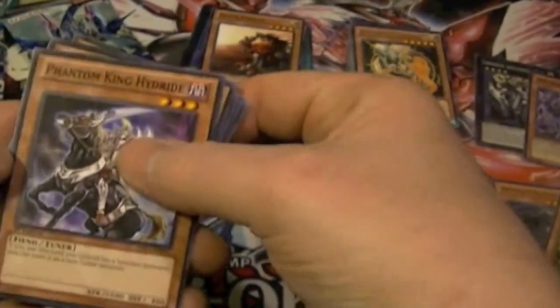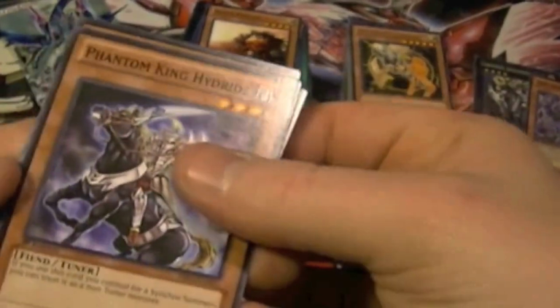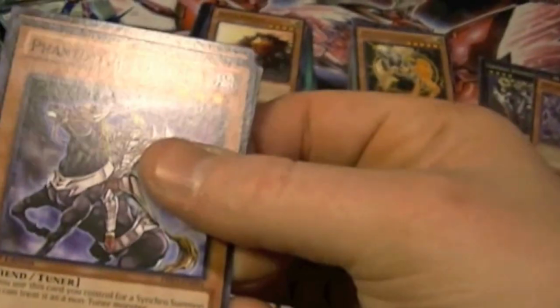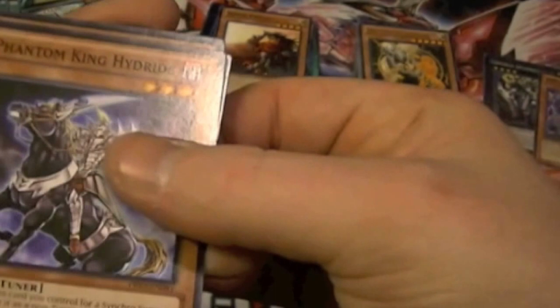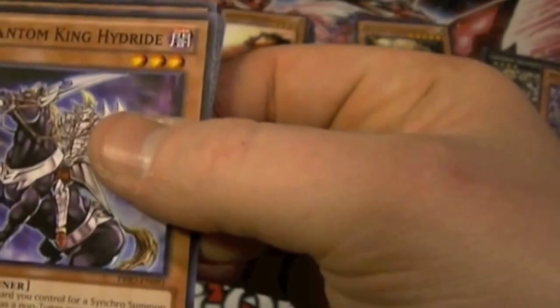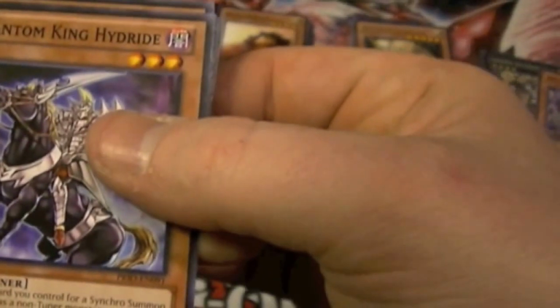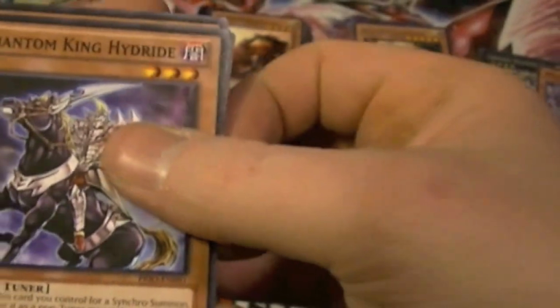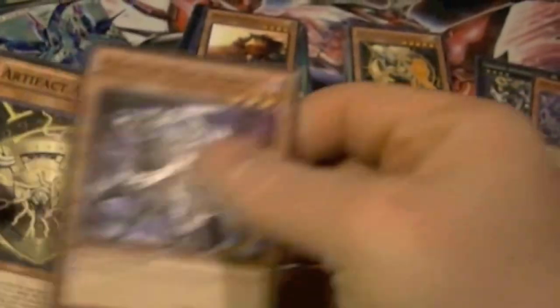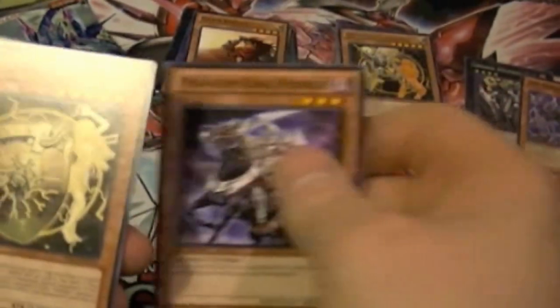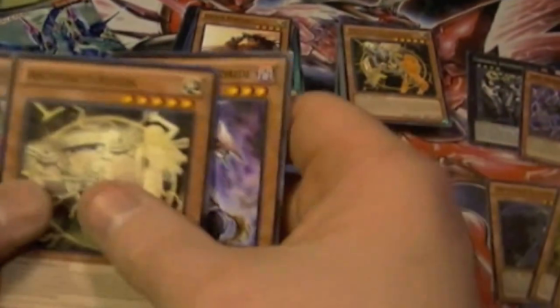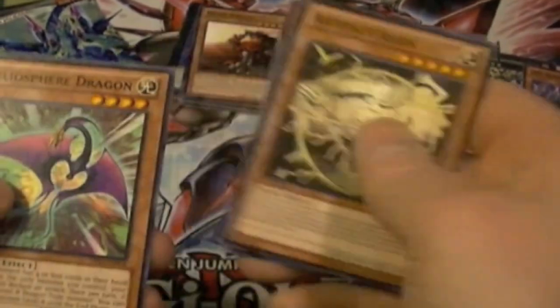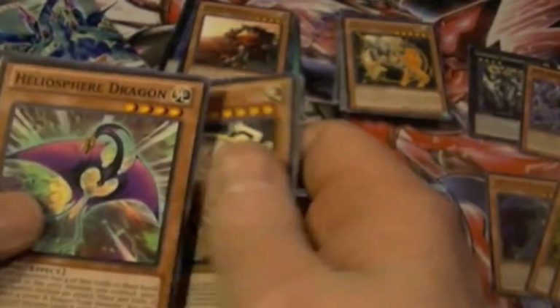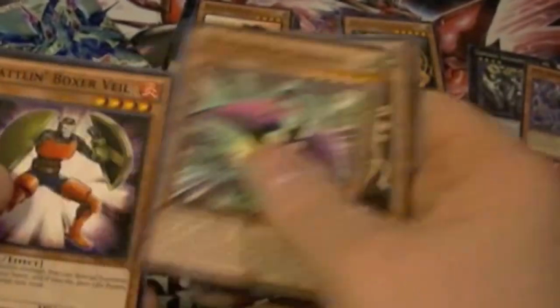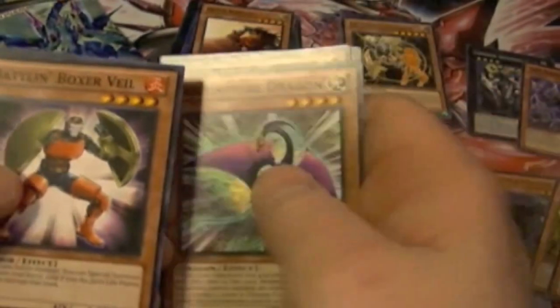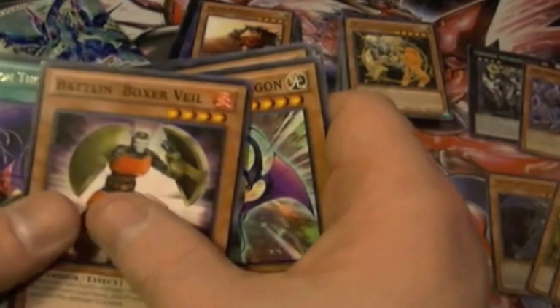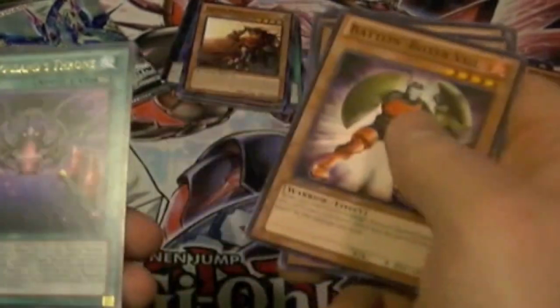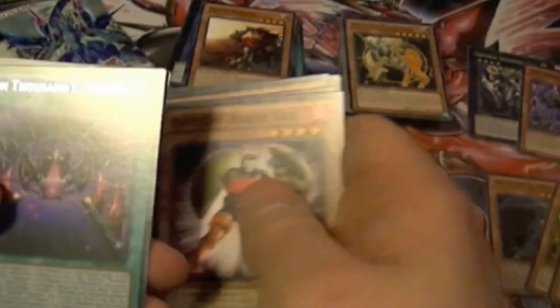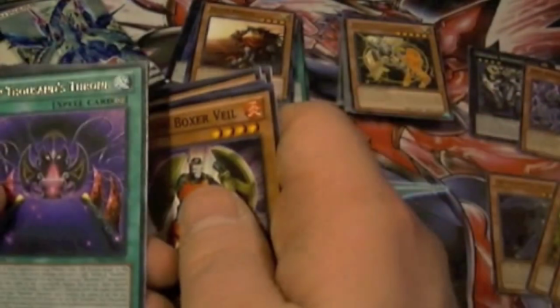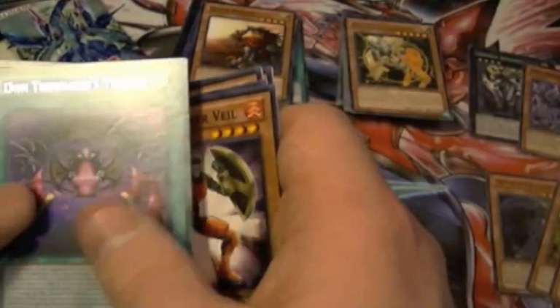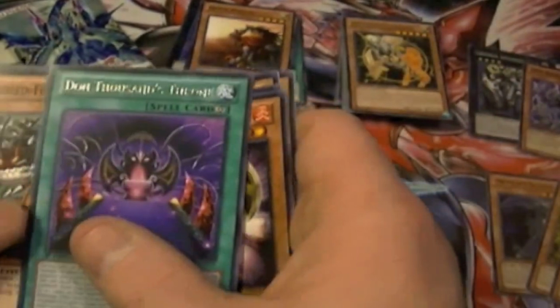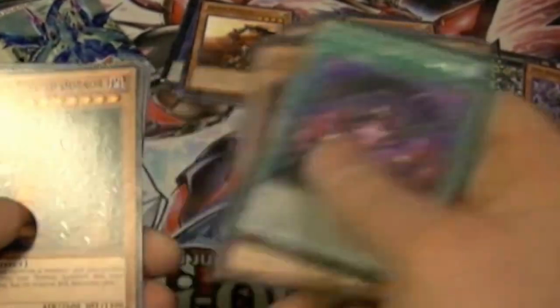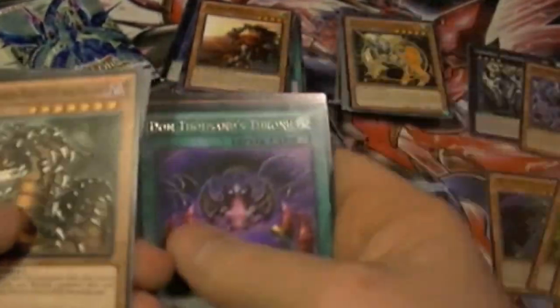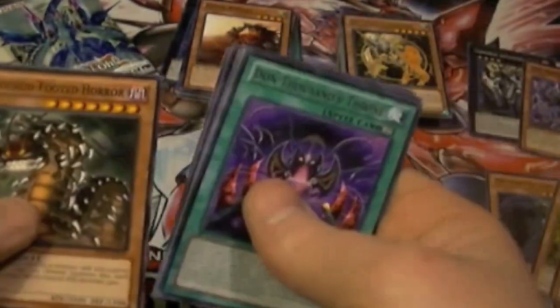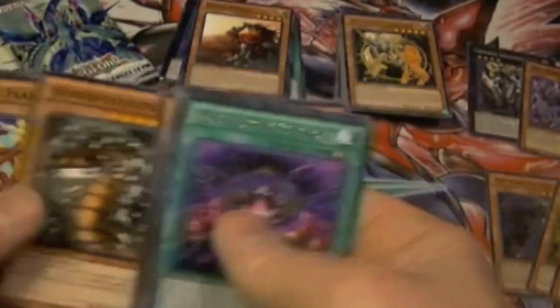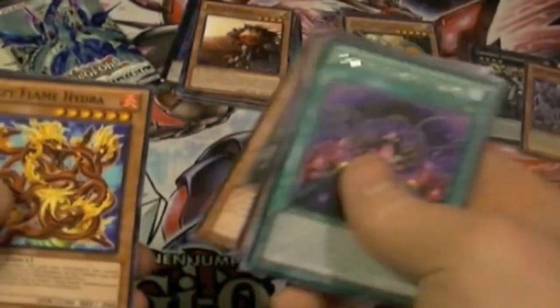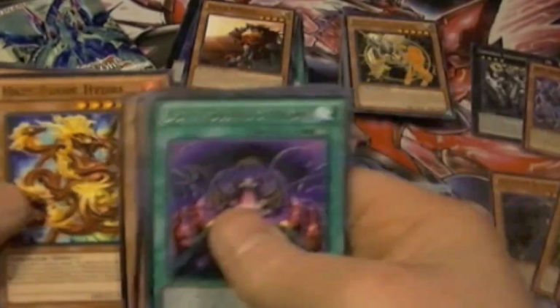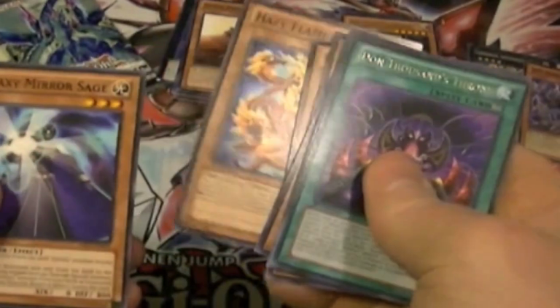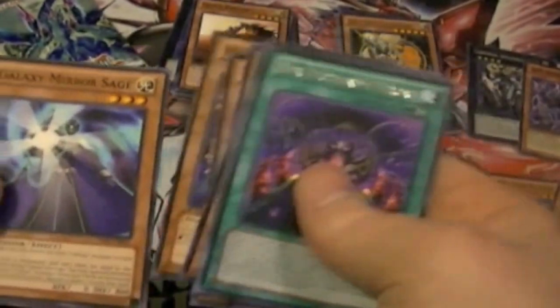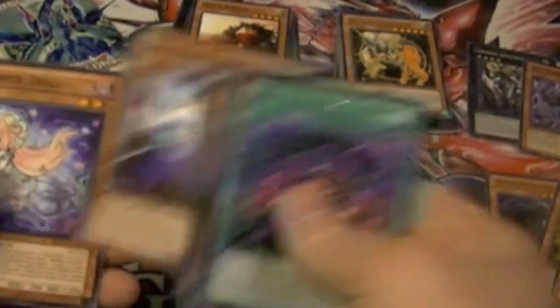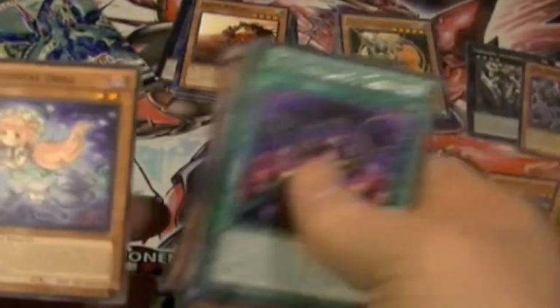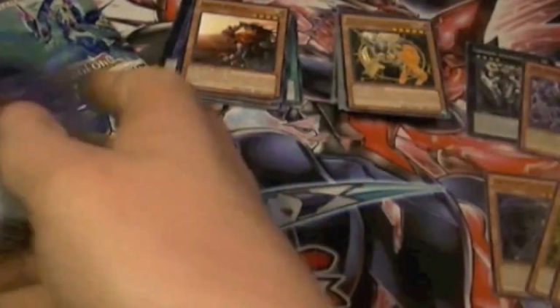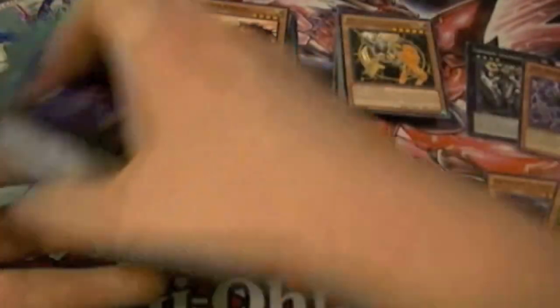Phantom King Hideride, Artifact Aegis, Heliosphere Dragon, Battling Boxer Veil, Dawn Thousand's Throne, an Azar Rare, Hundred Footed Horror, Hazy Flame Hydra, Galaxy Mirror Sage, and Ghost Drake Doll.